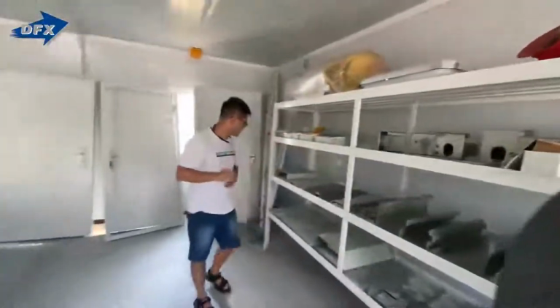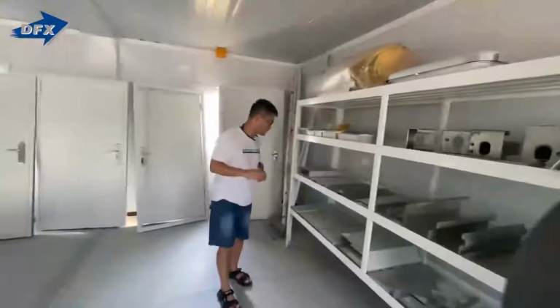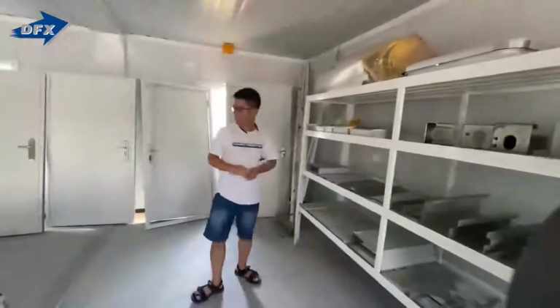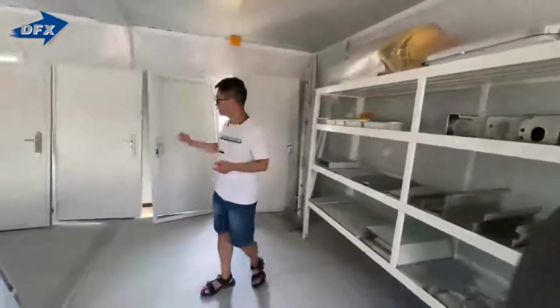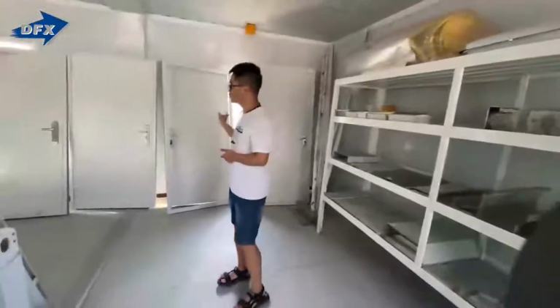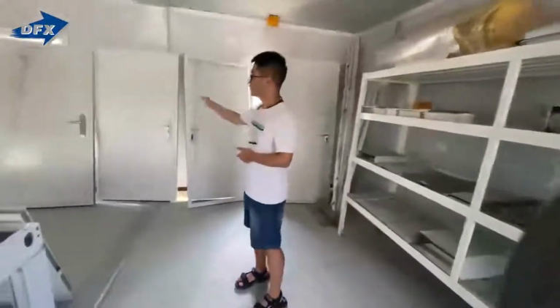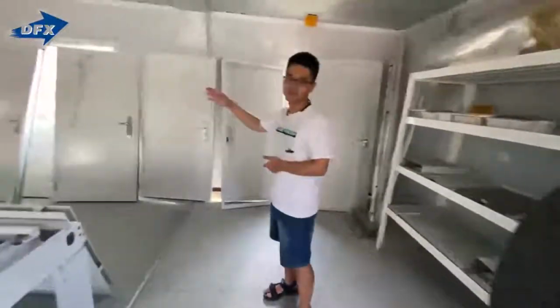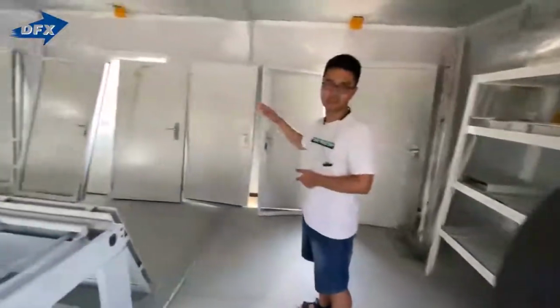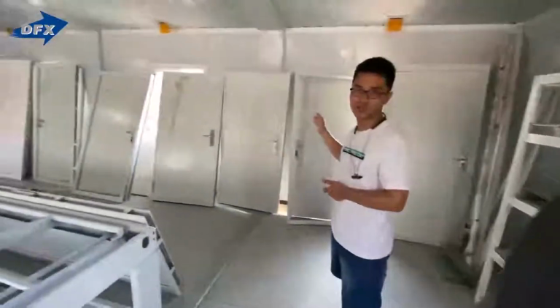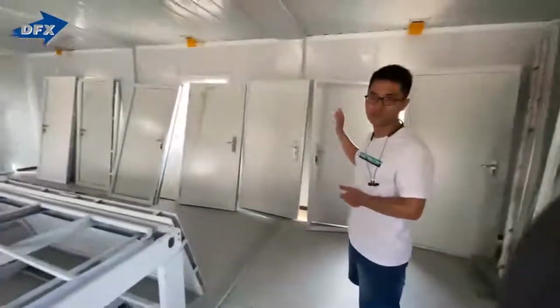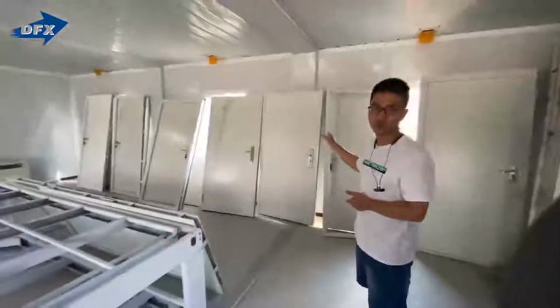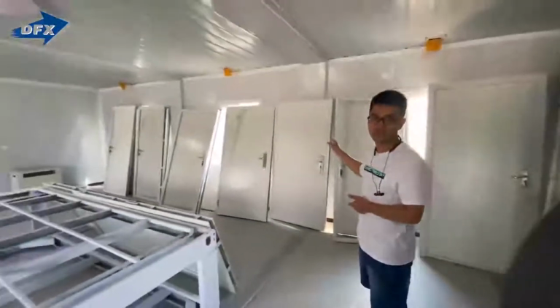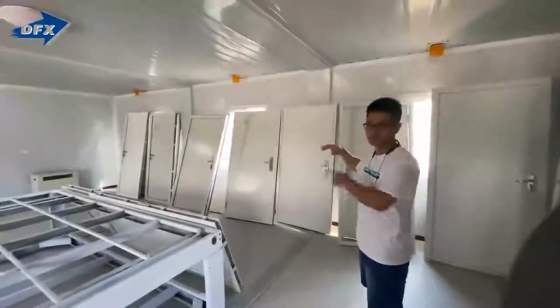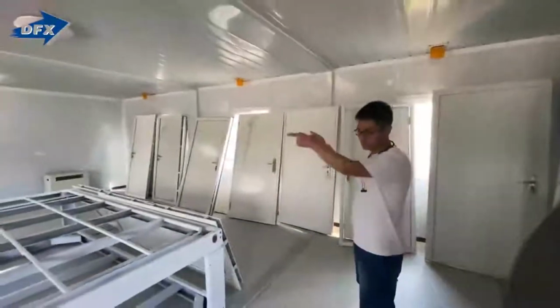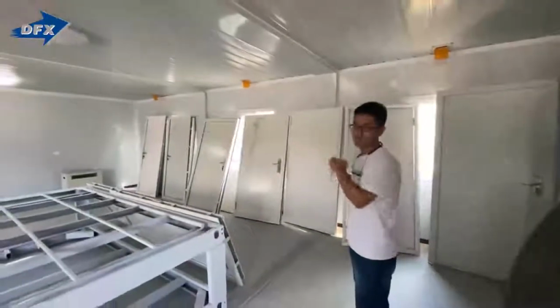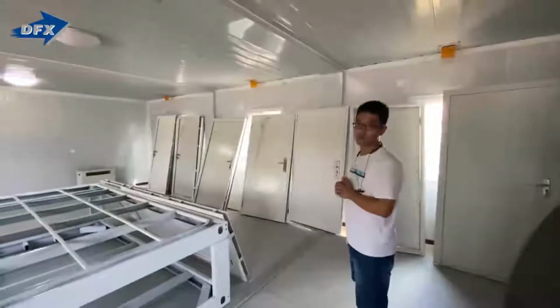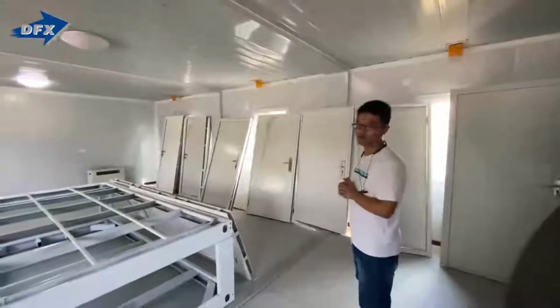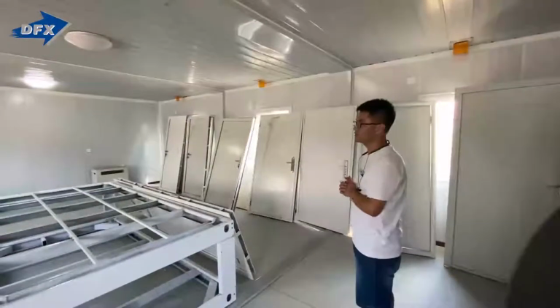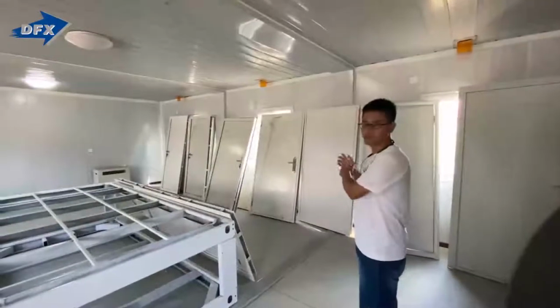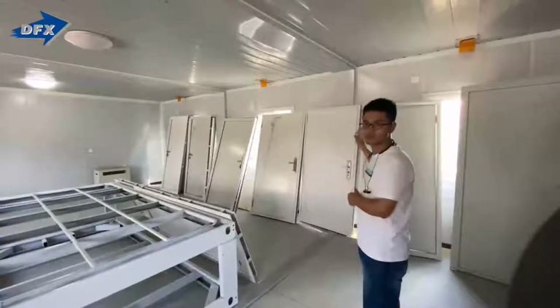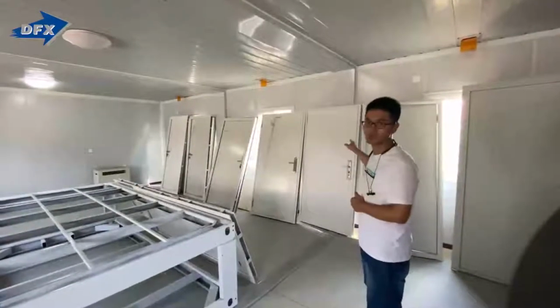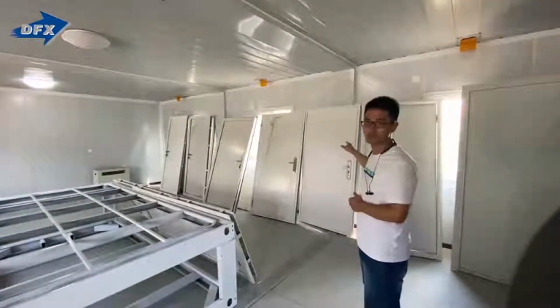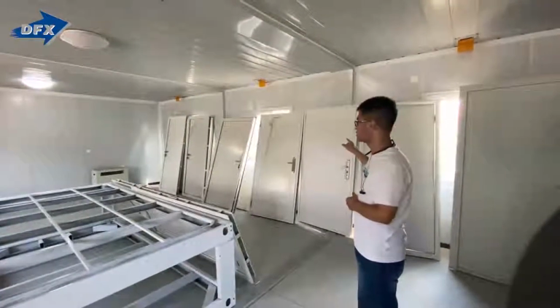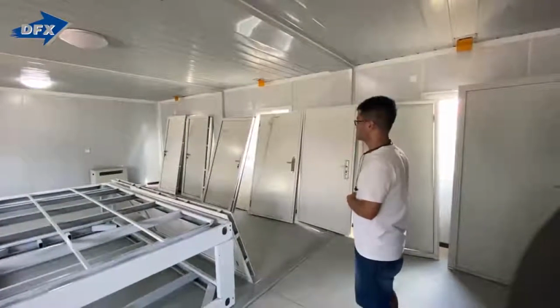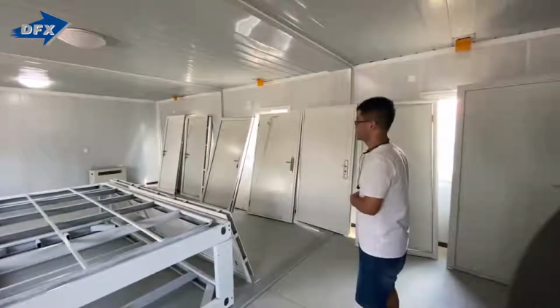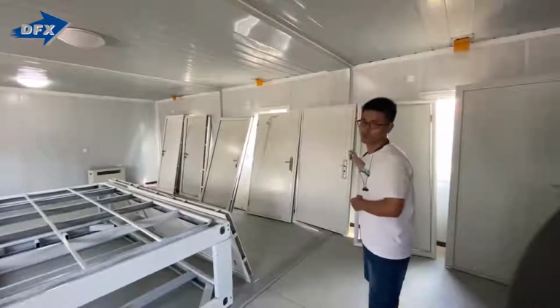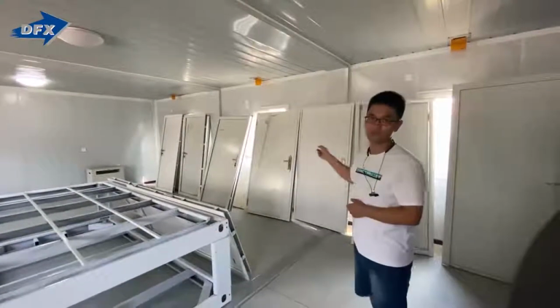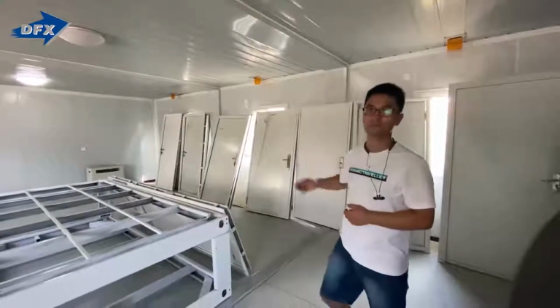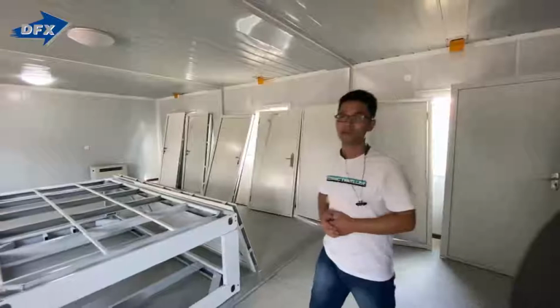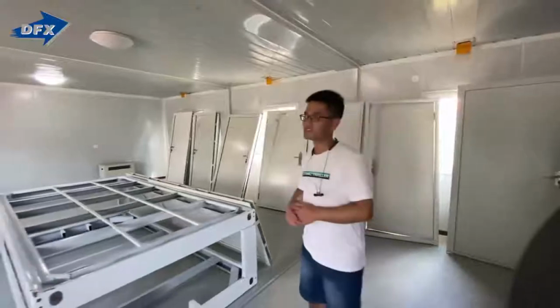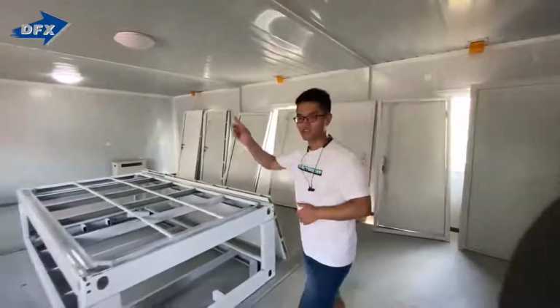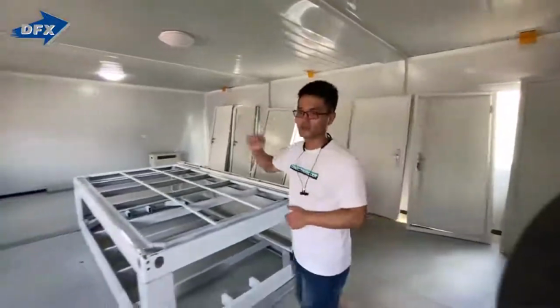Here we have different sizes and different quality entrance doors. The door is metal — it's a steel door. Let's check another one.